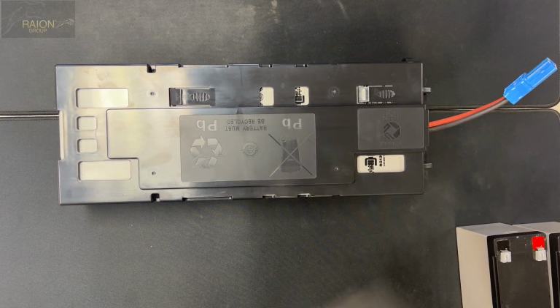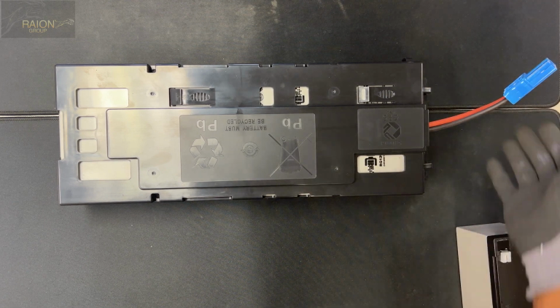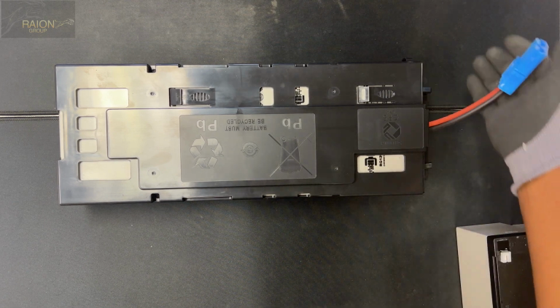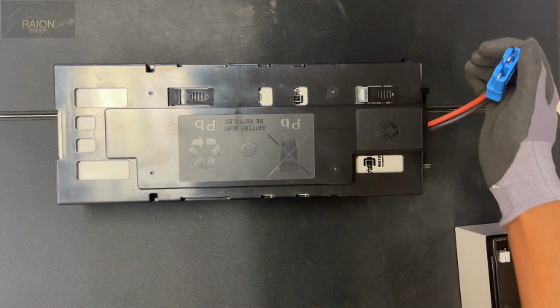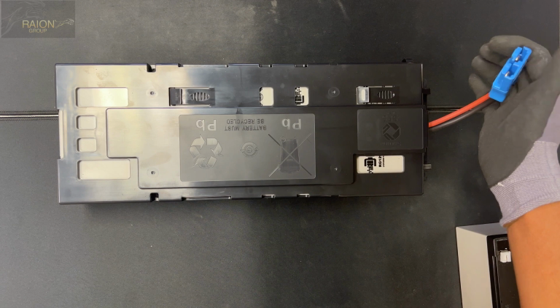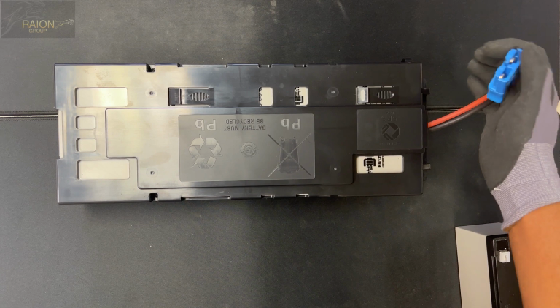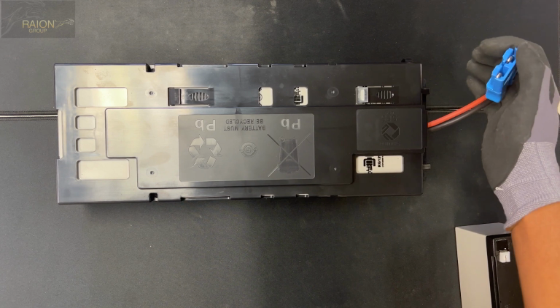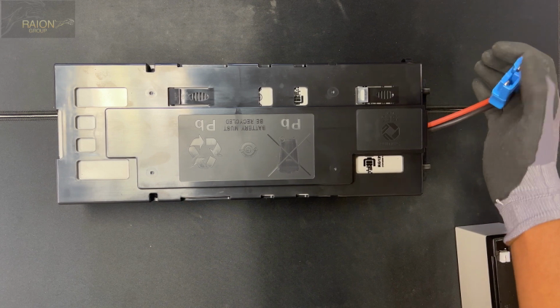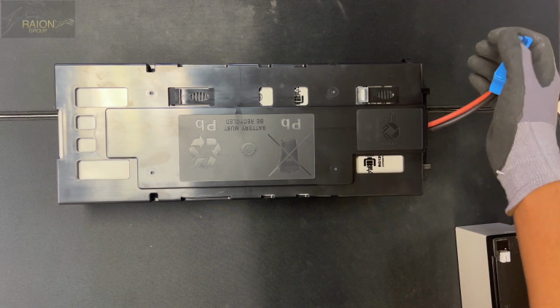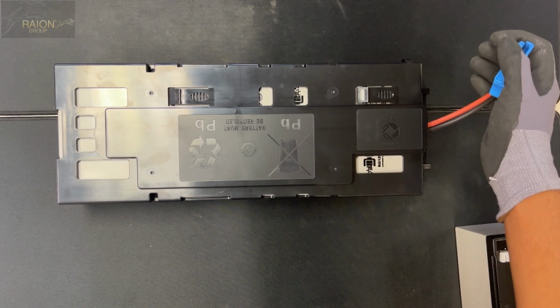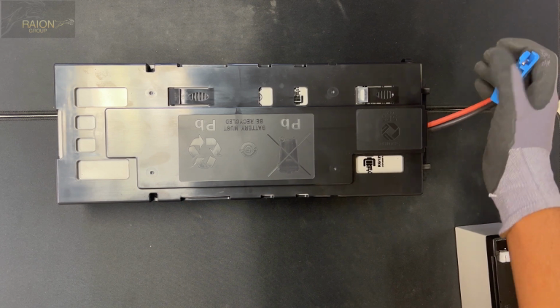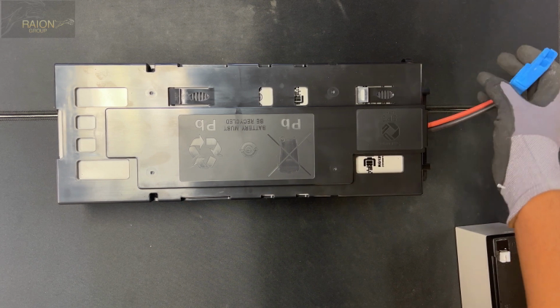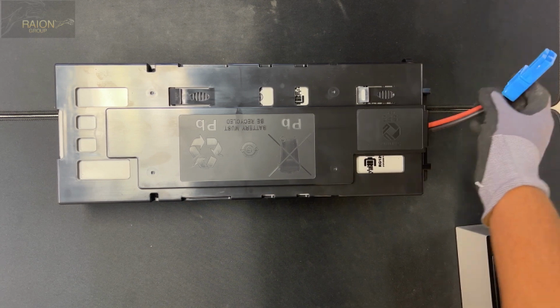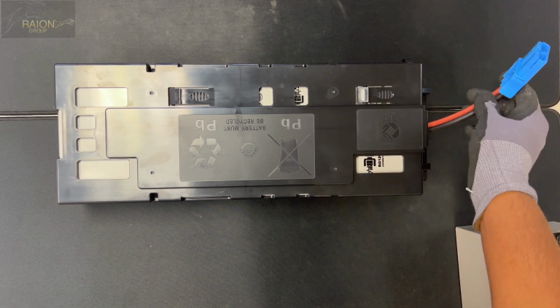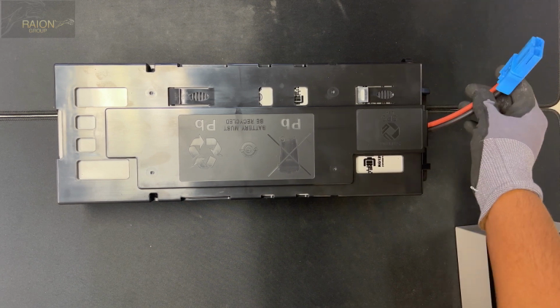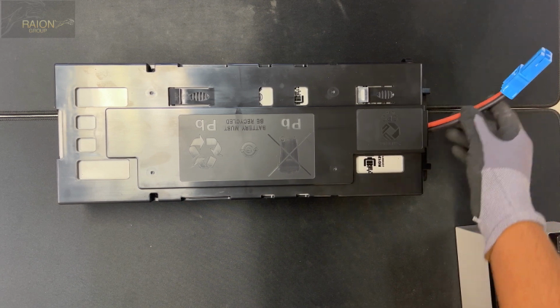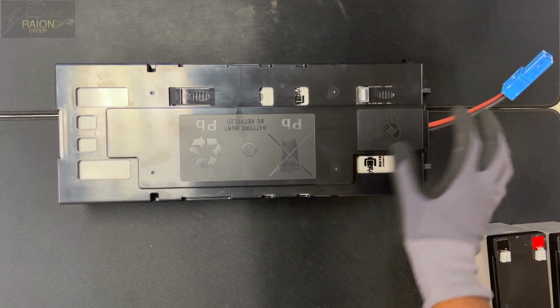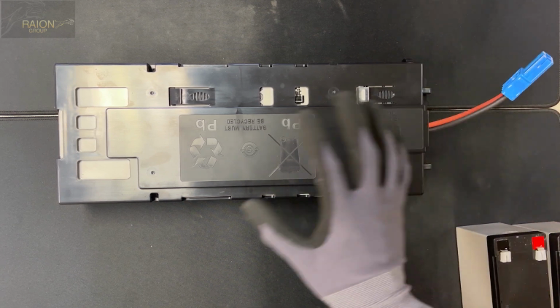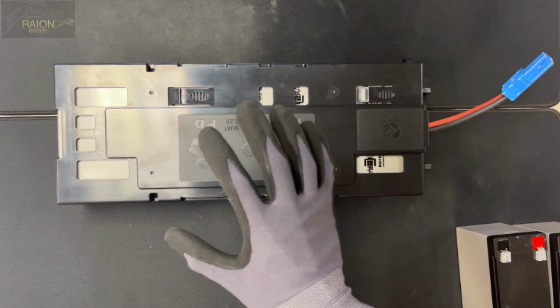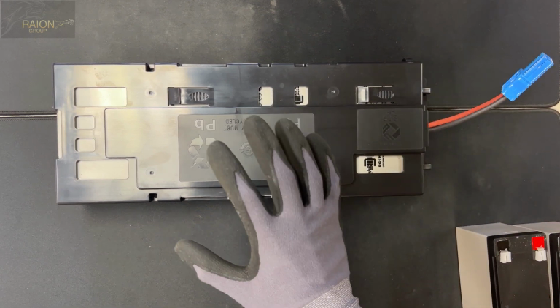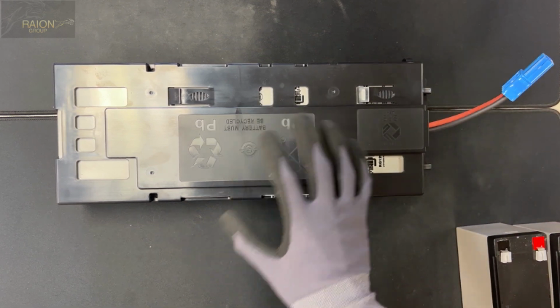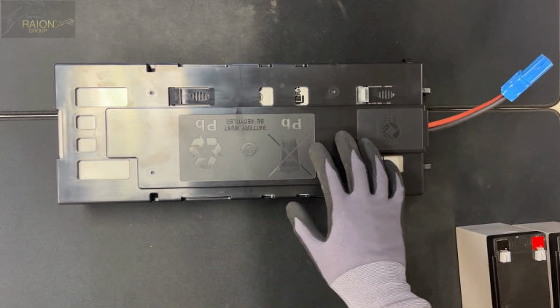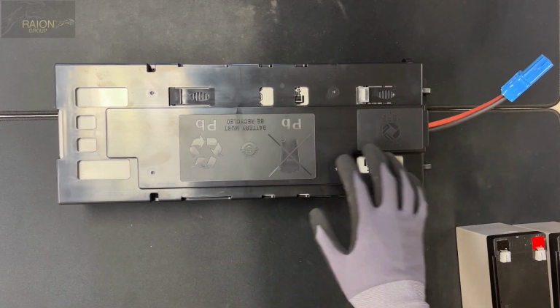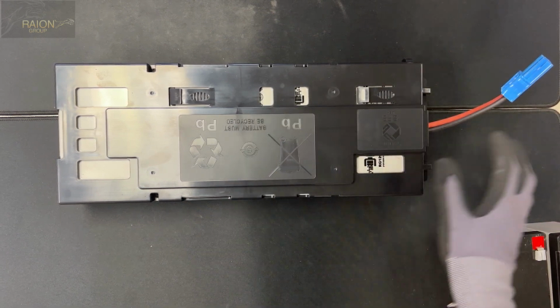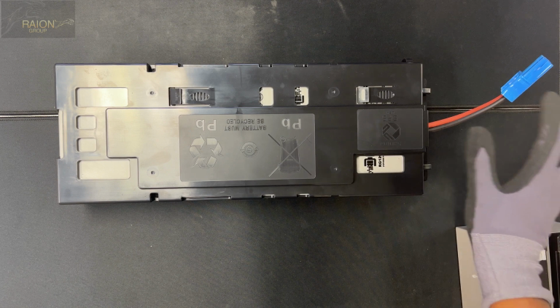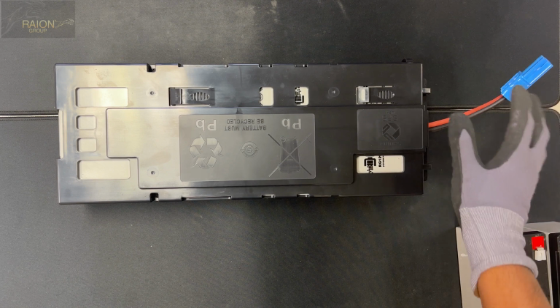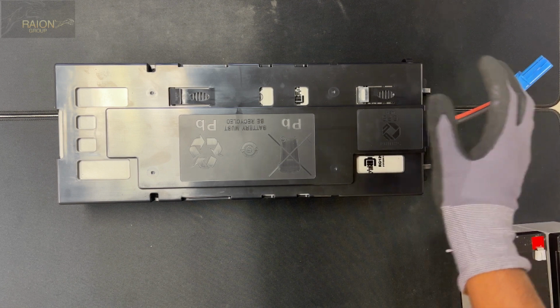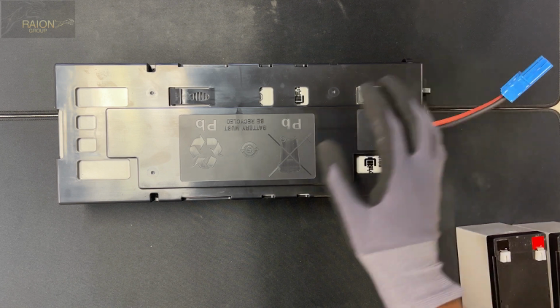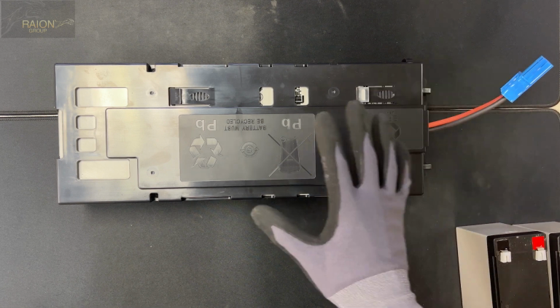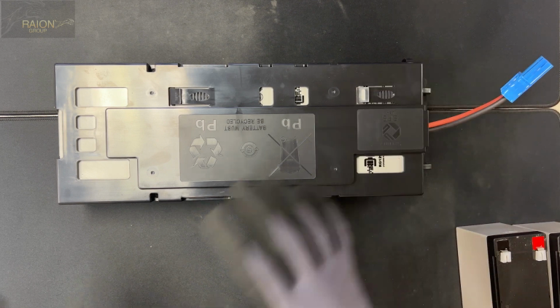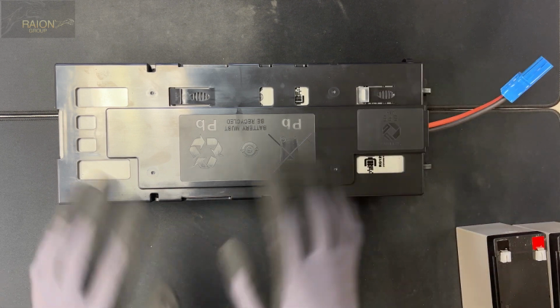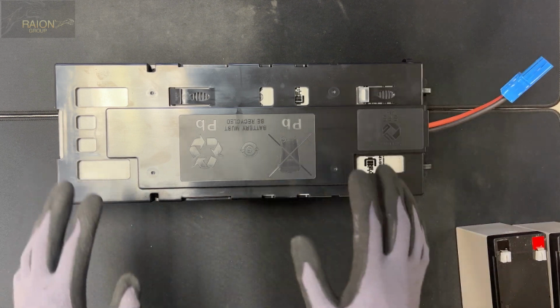The worst thing you can do is have these wired incorrectly — you connect it in and you are going to fry the UPS unit. You're going to make sparks. It's not a good thing.